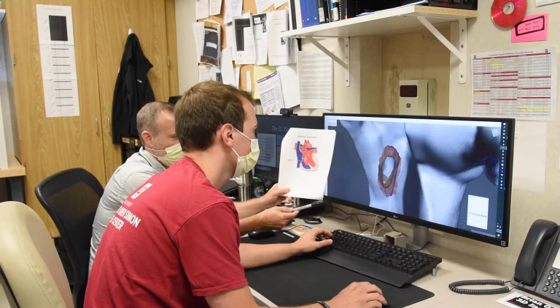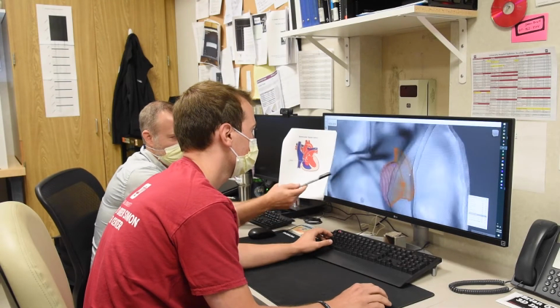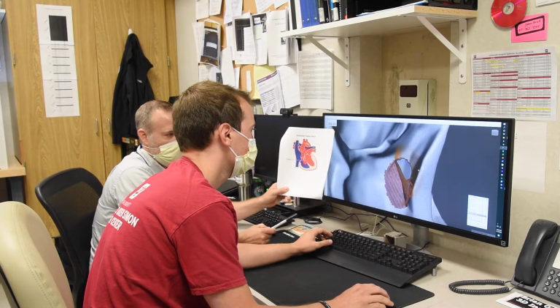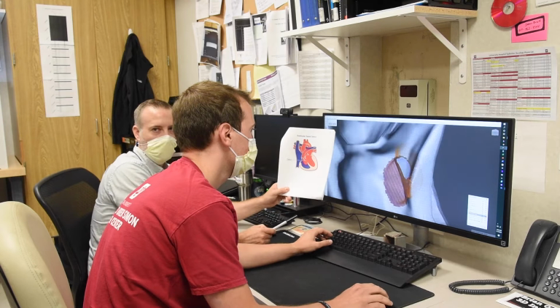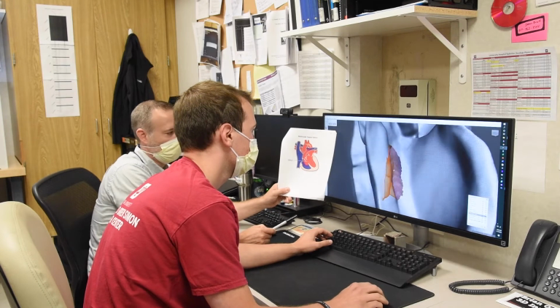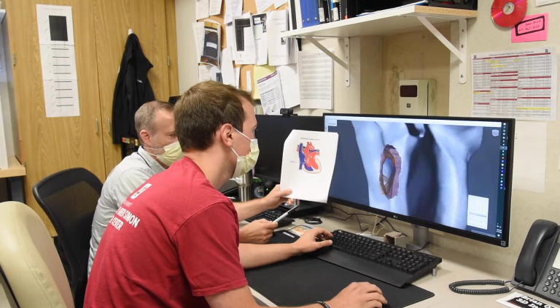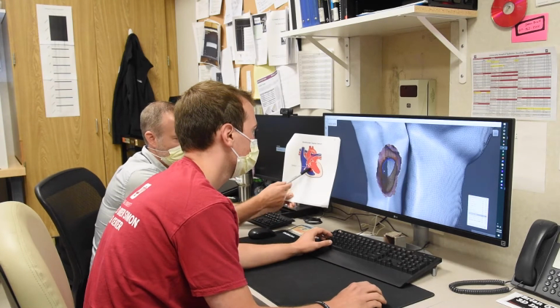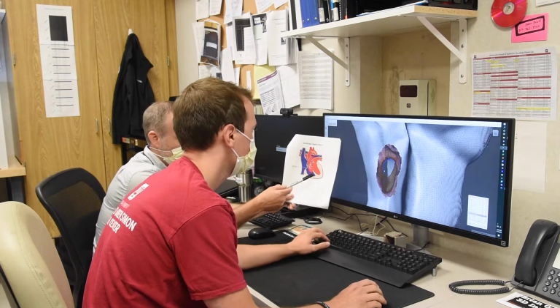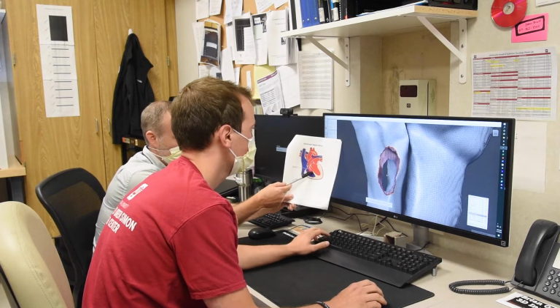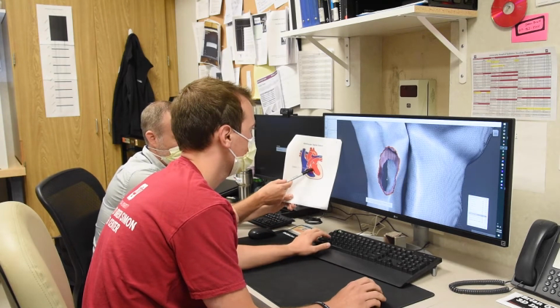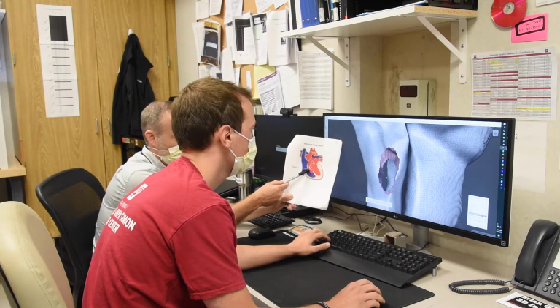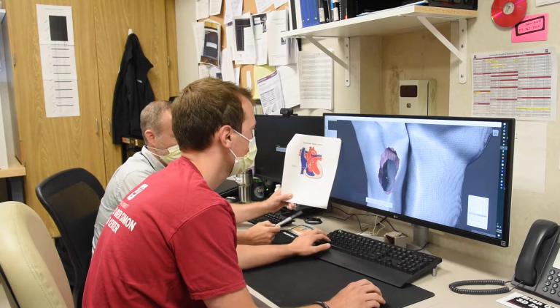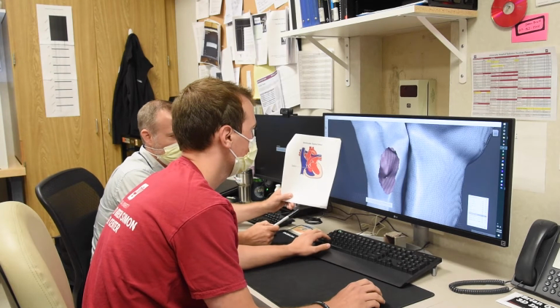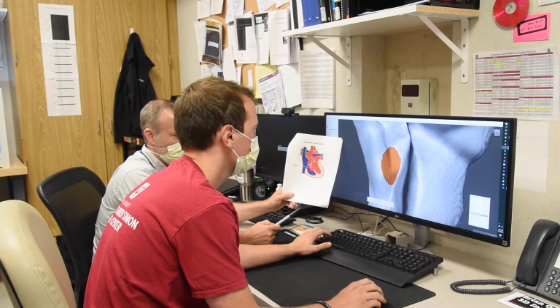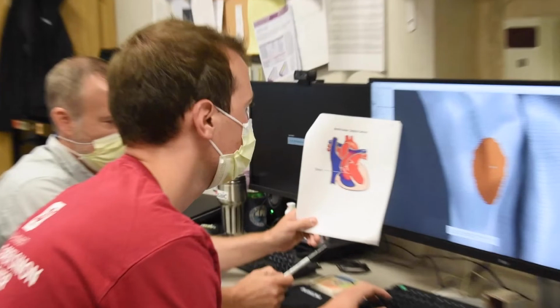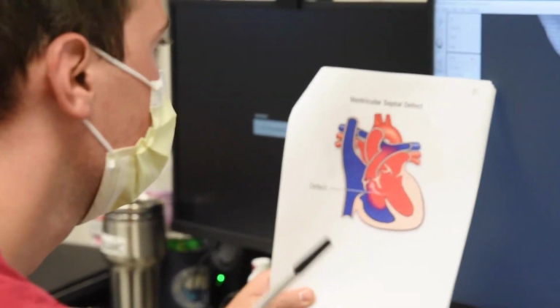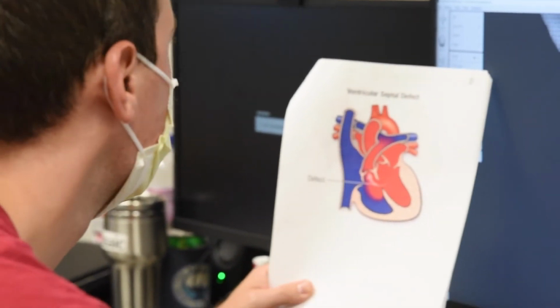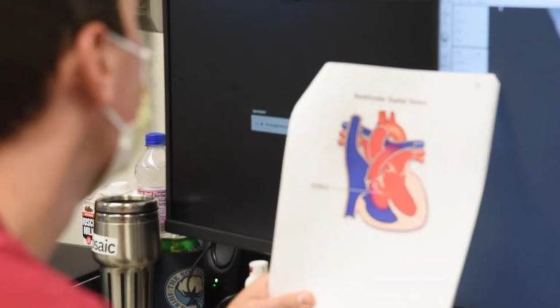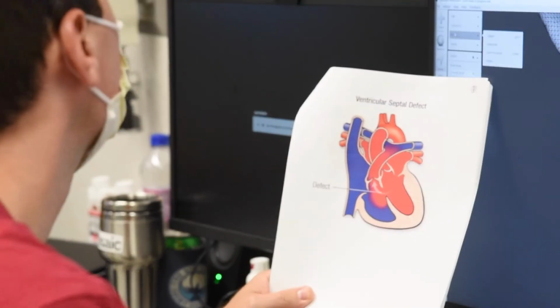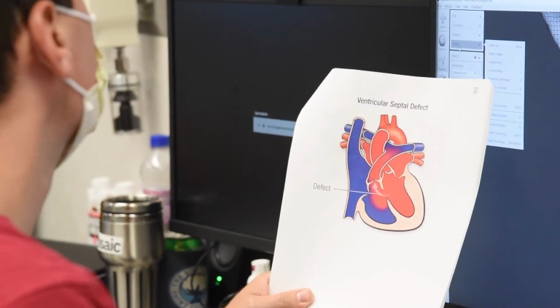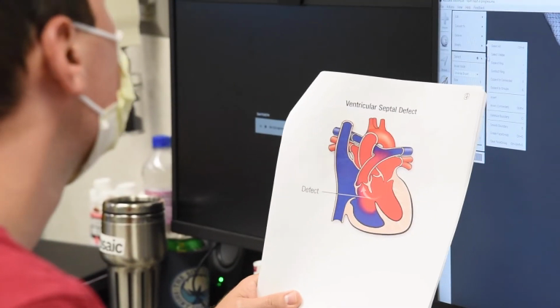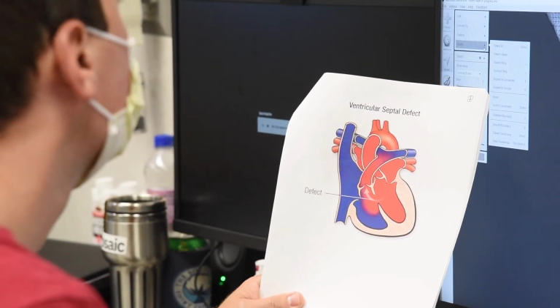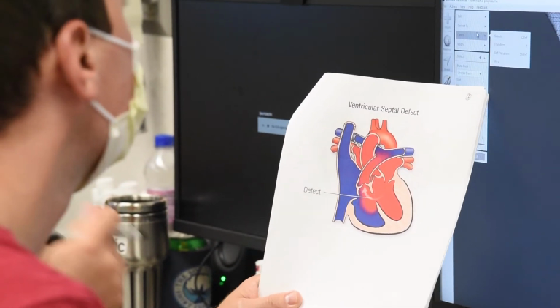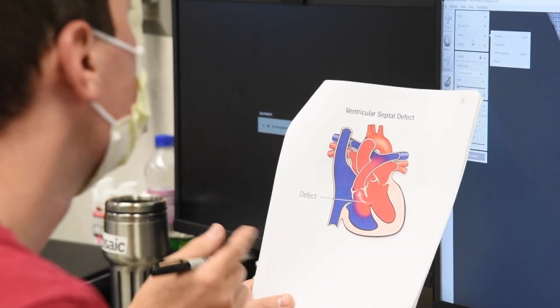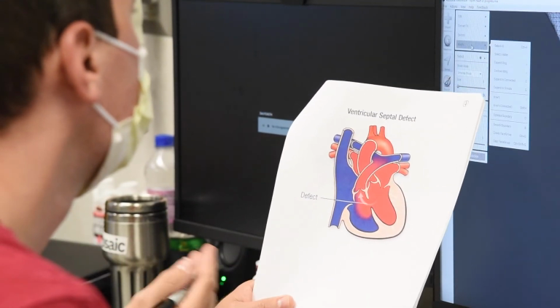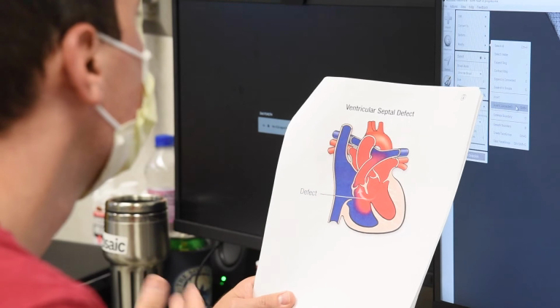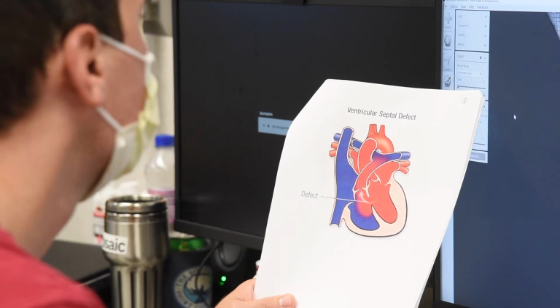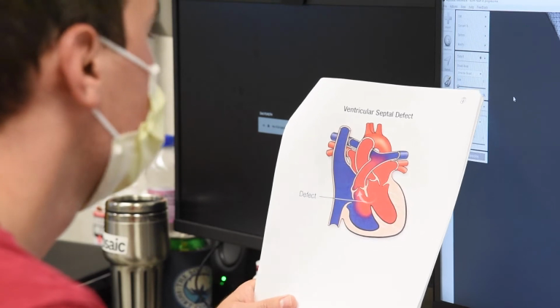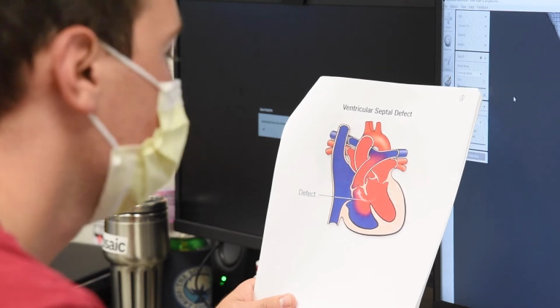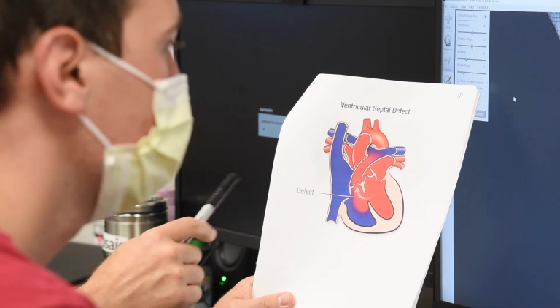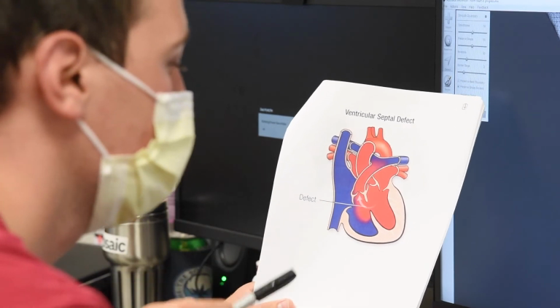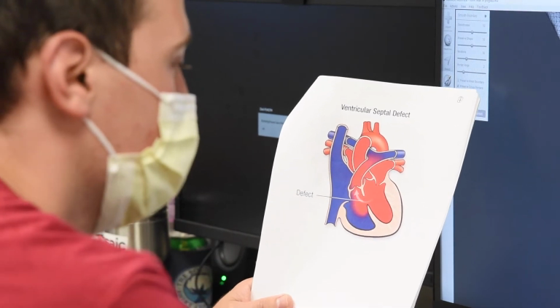Basically he's creating a hole in the original art model to demonstrate that, so we can all do that digitally. That's kind of what we're doing with that project — going through all these defects that they gave us and trying to recreate them digitally.